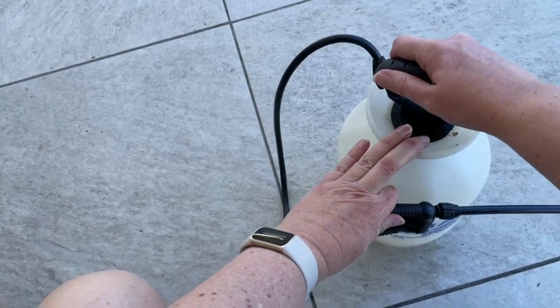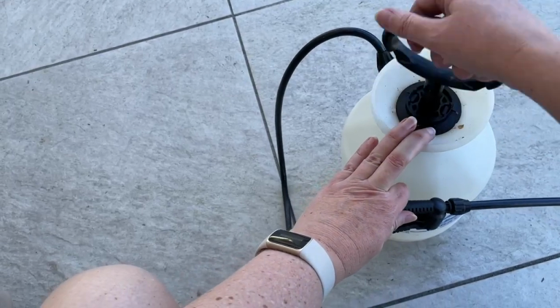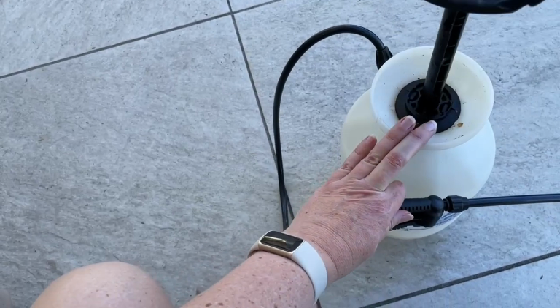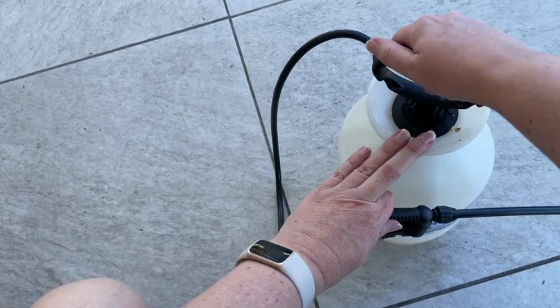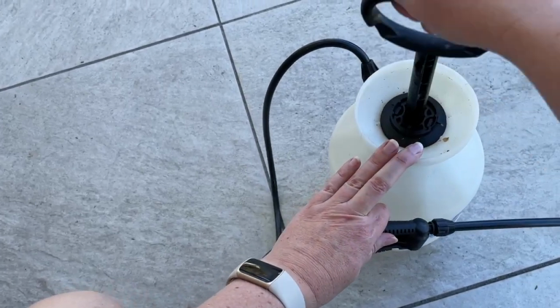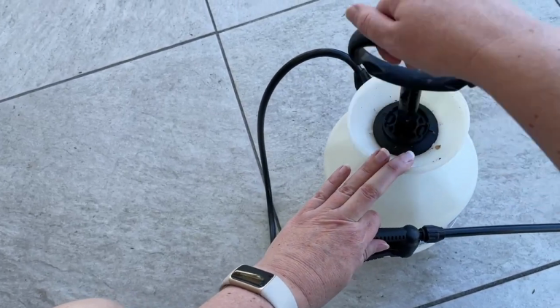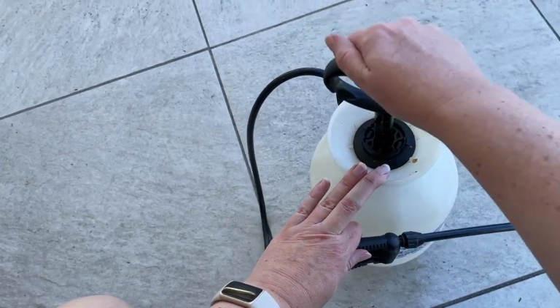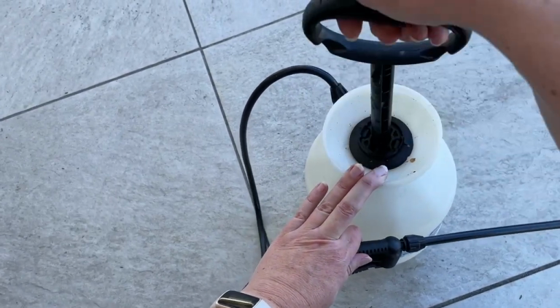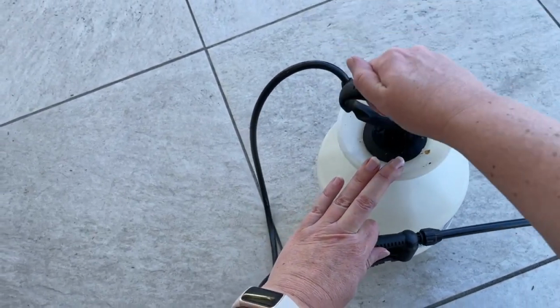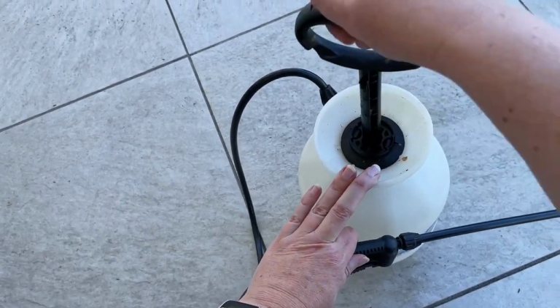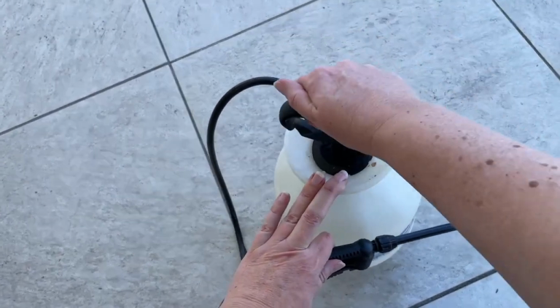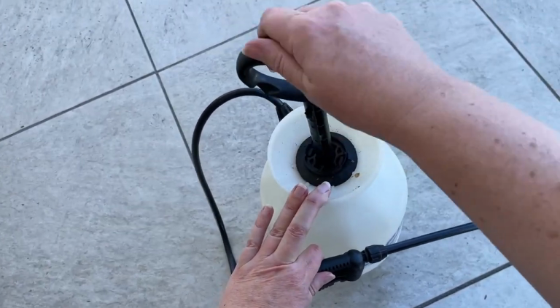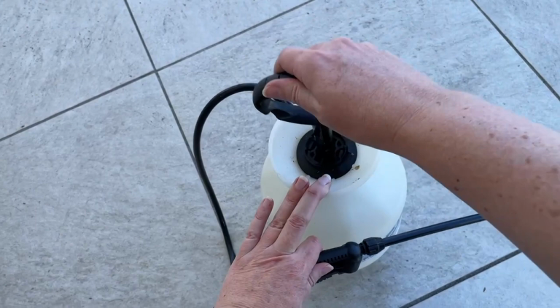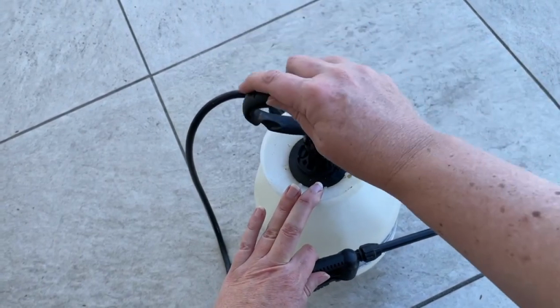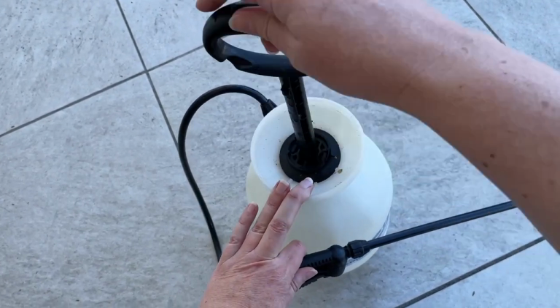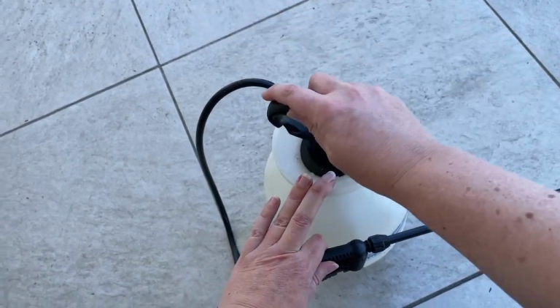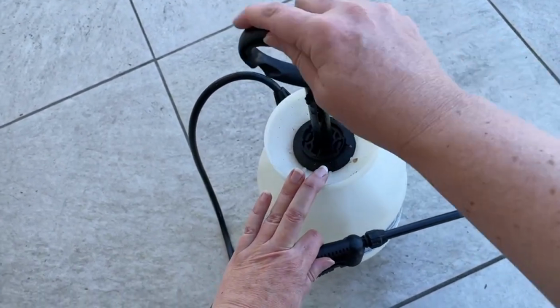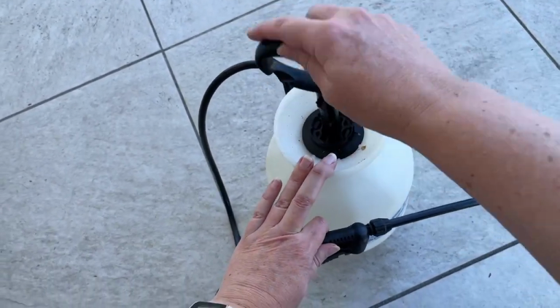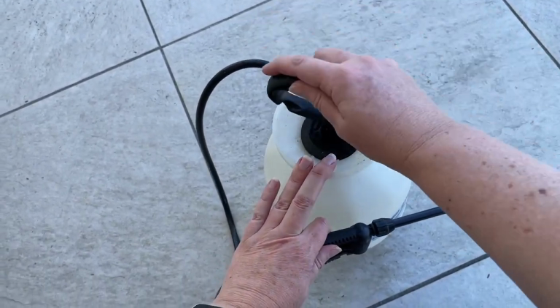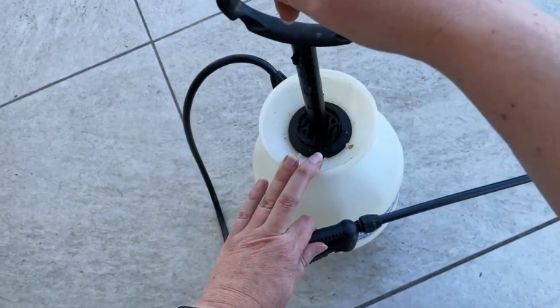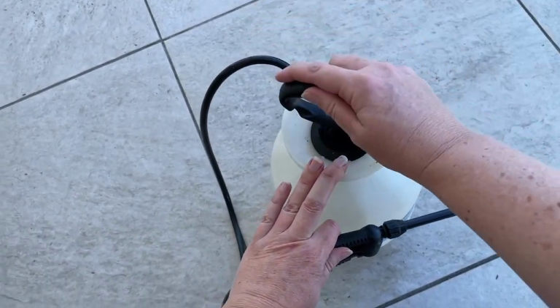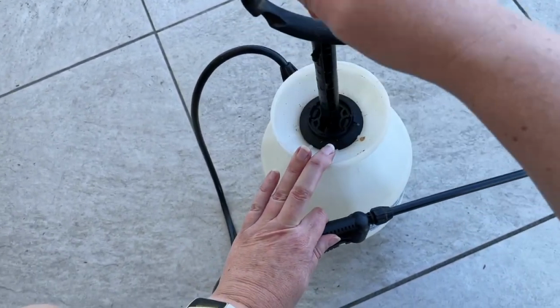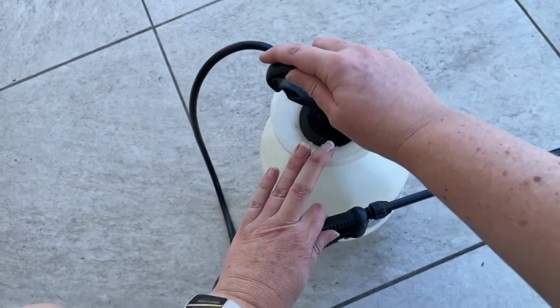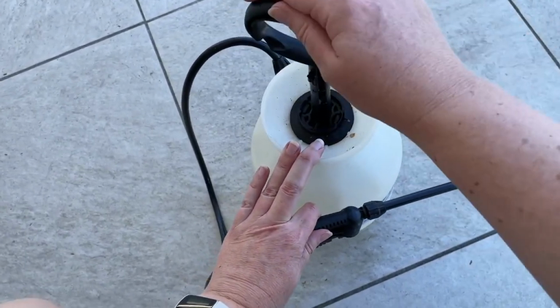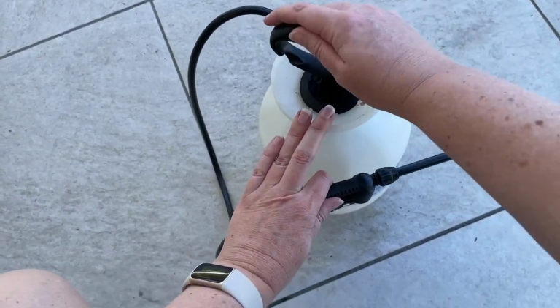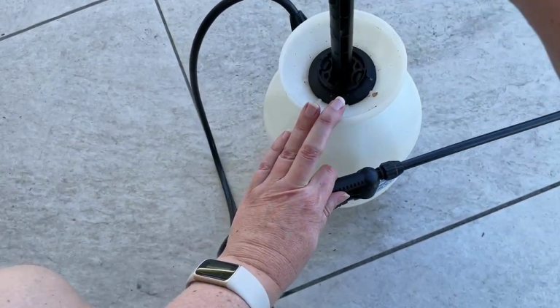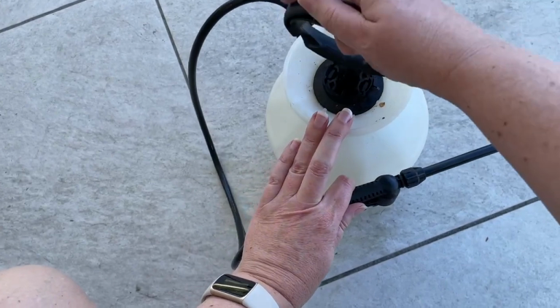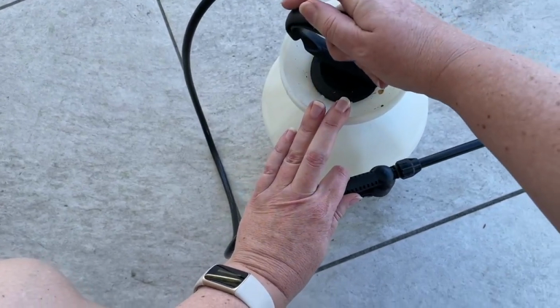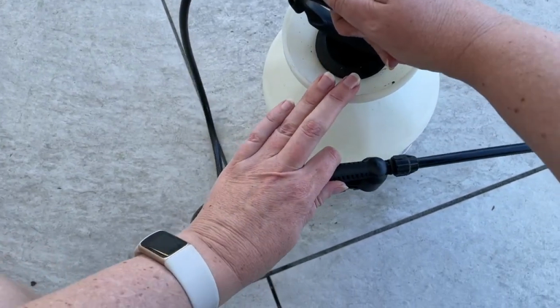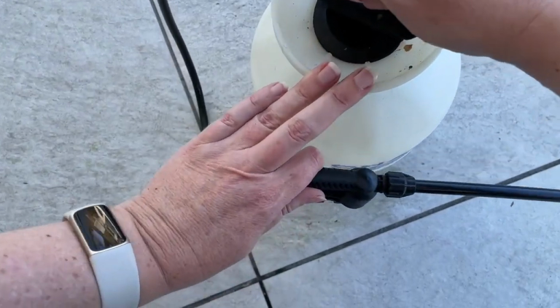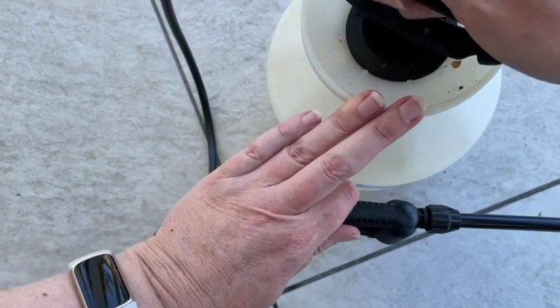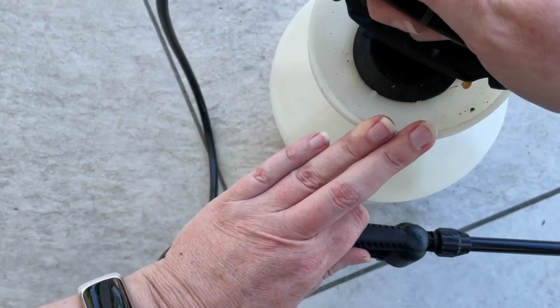We've already put in the solution. Now you just pump up and down until it feels a little bit tight. And then you just twist and the handle will lock into place.